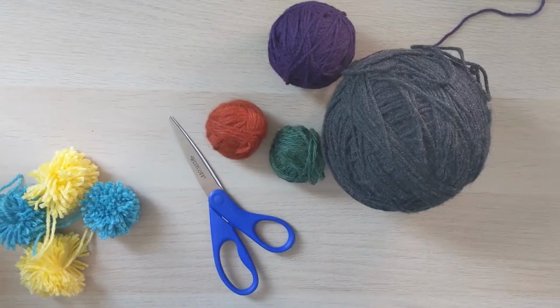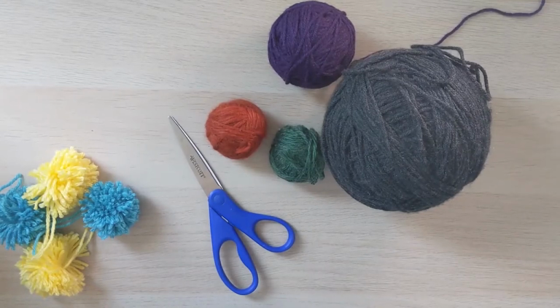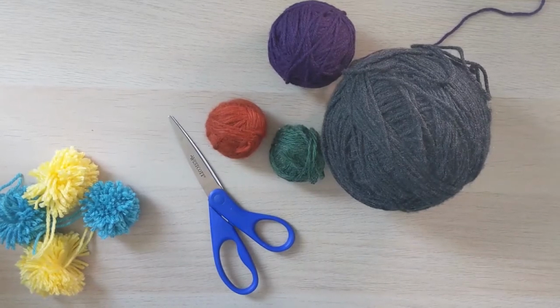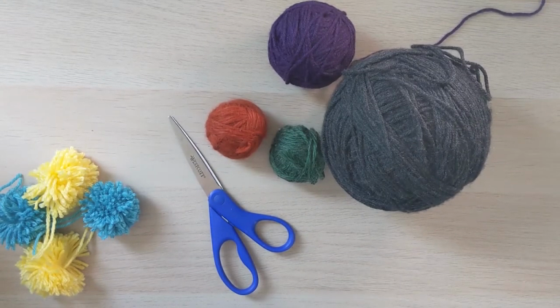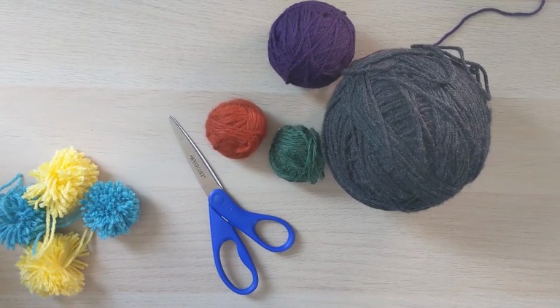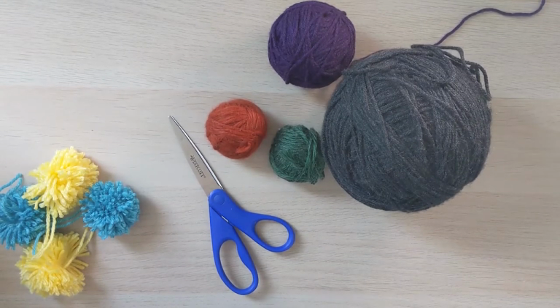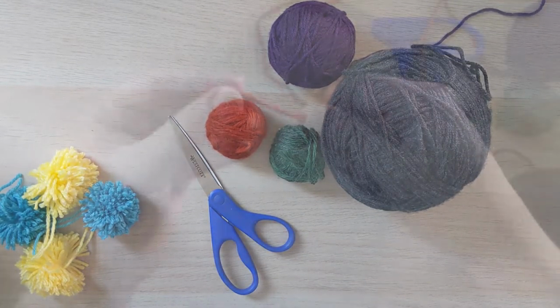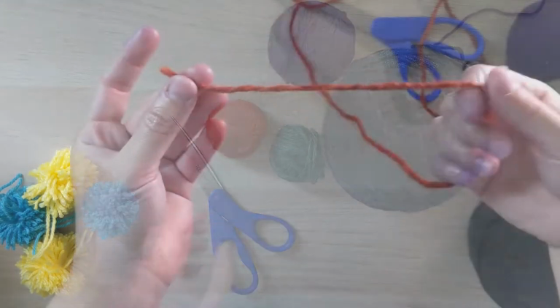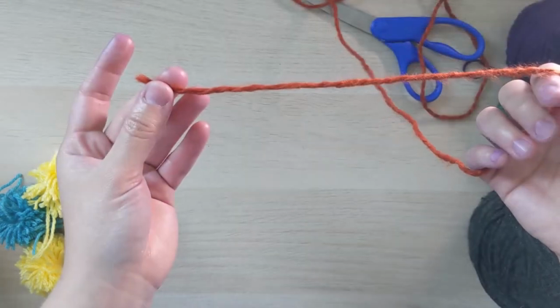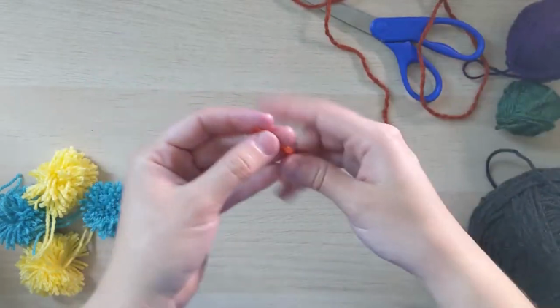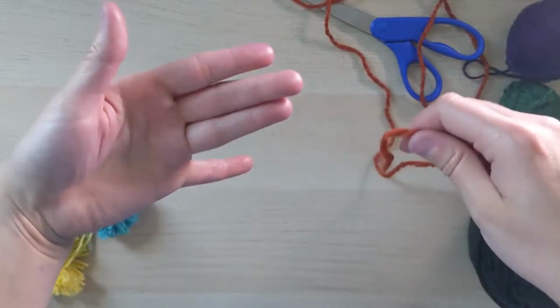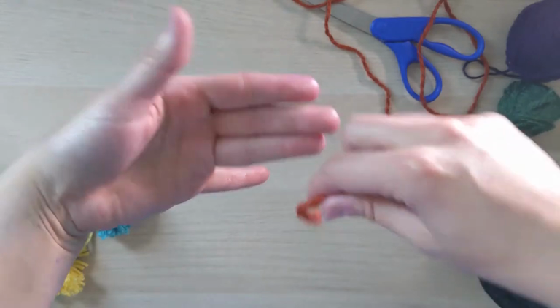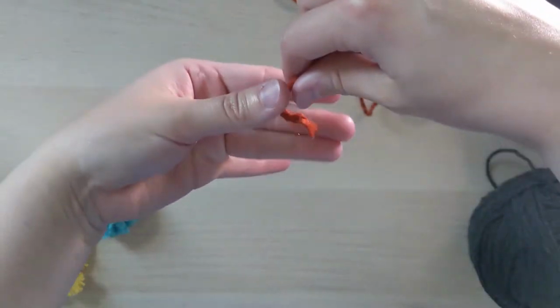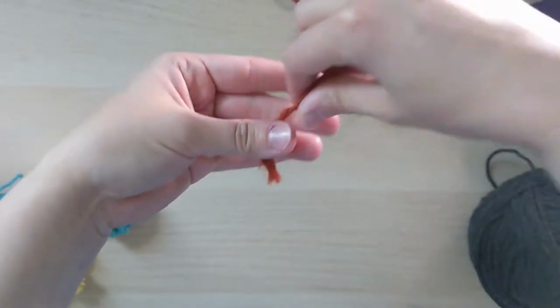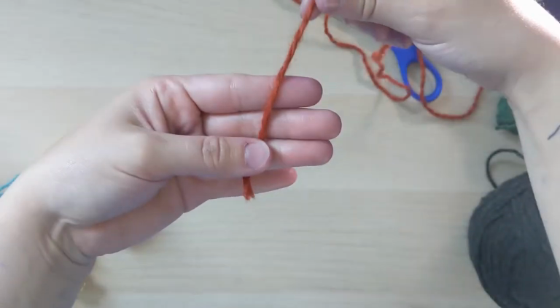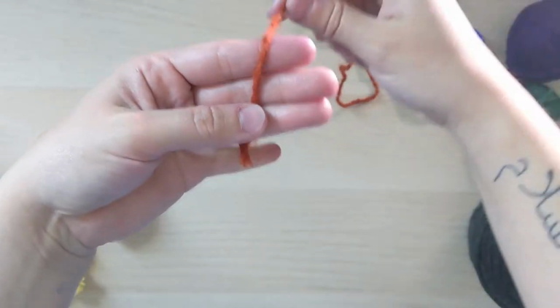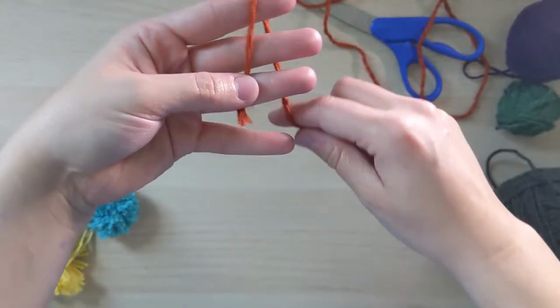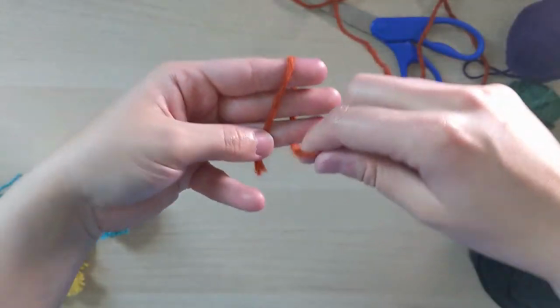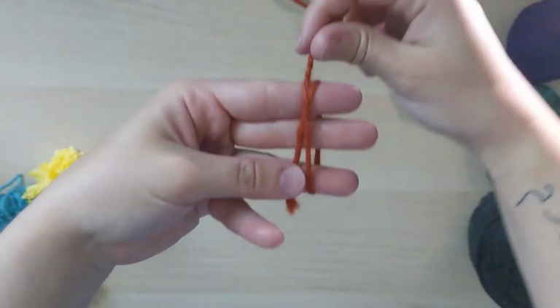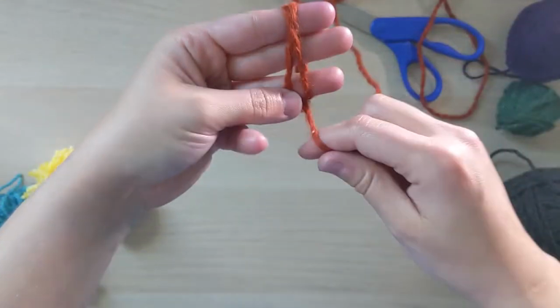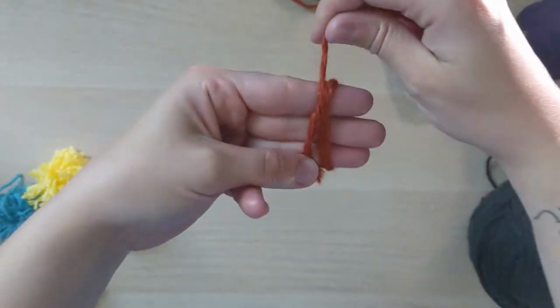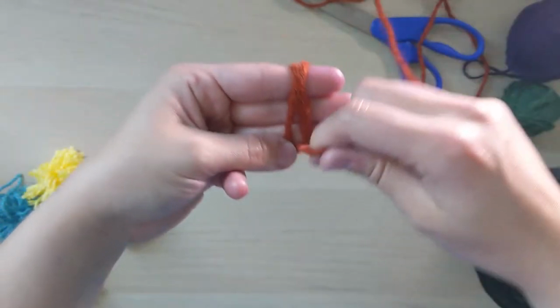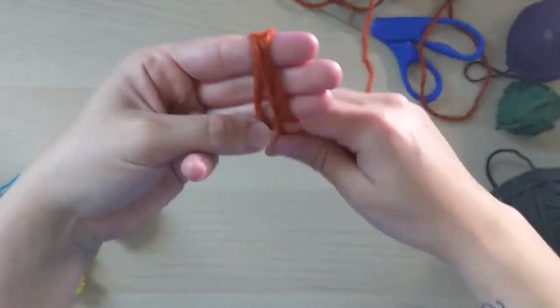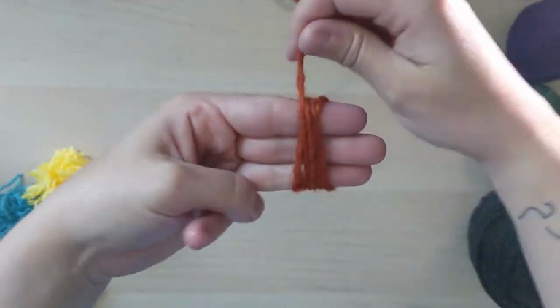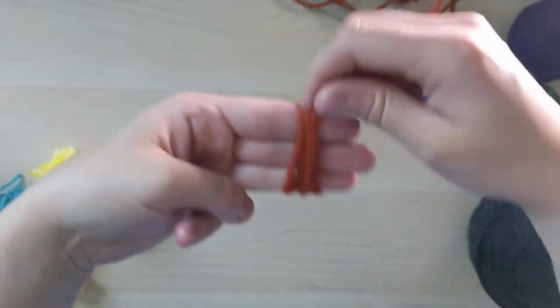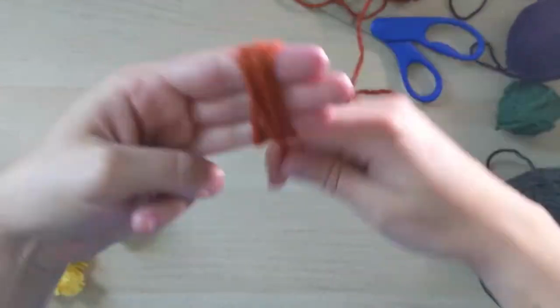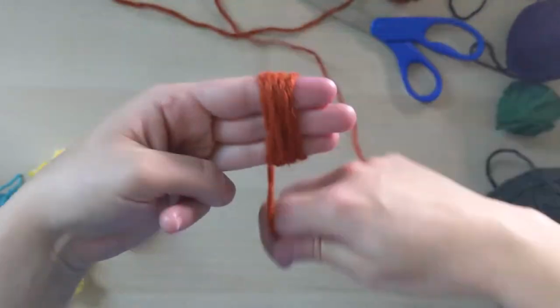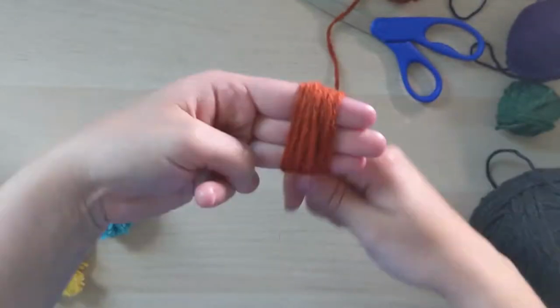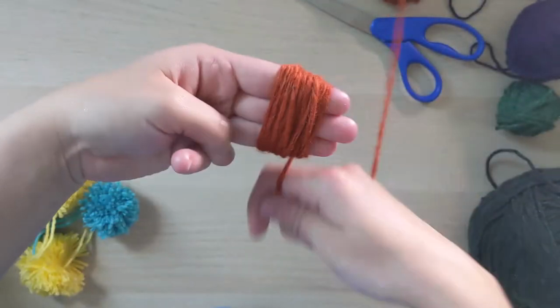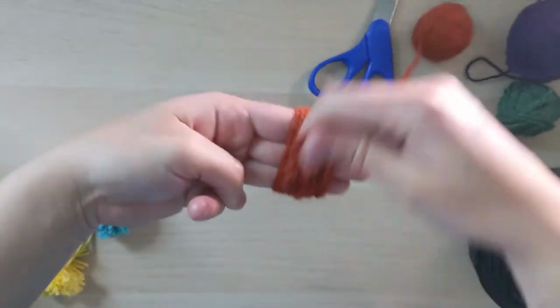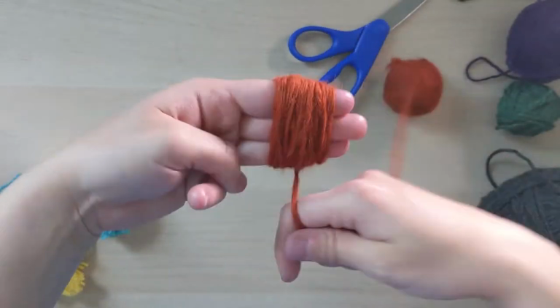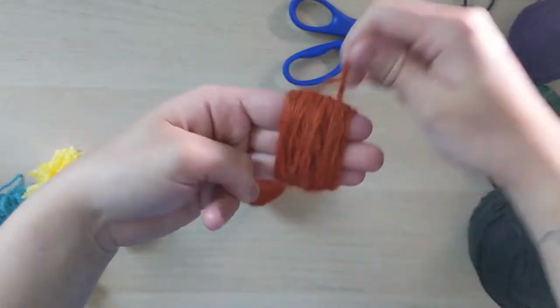For the first part of this project, all you need is yarn and a pair of scissors. Take one of your colors of yarn and at the end you're going to wrap it around three of your fingers, anywhere from 75 to 100 times.